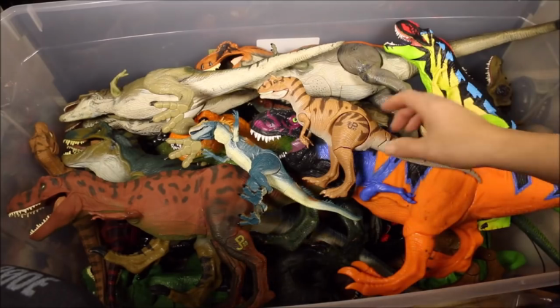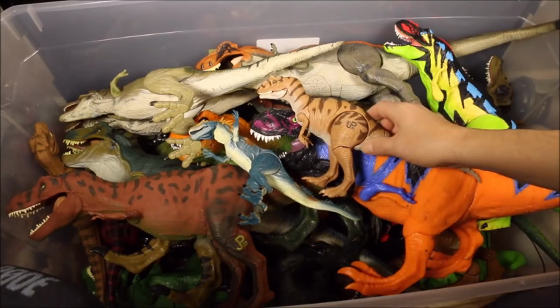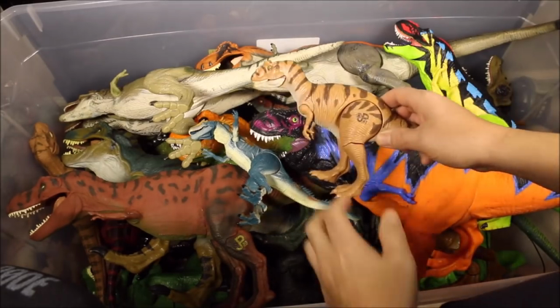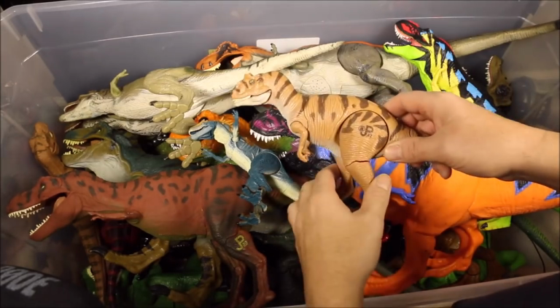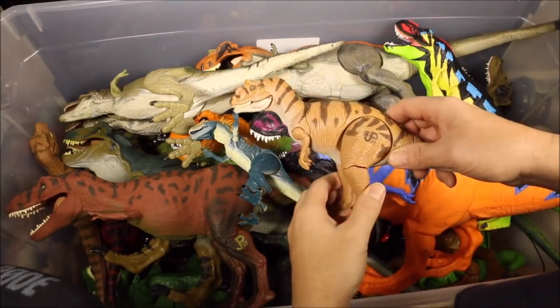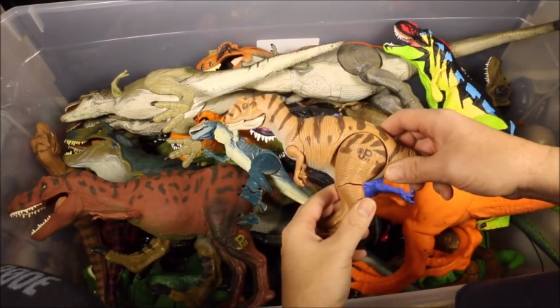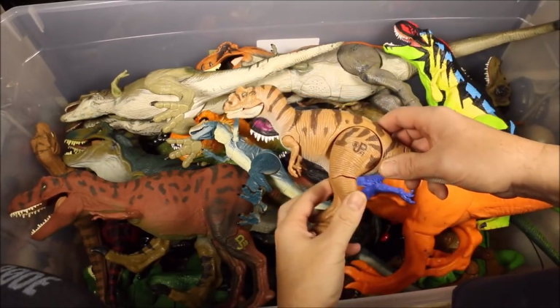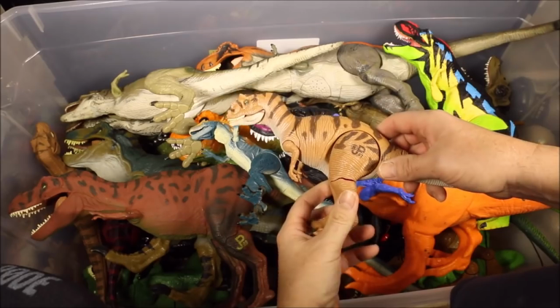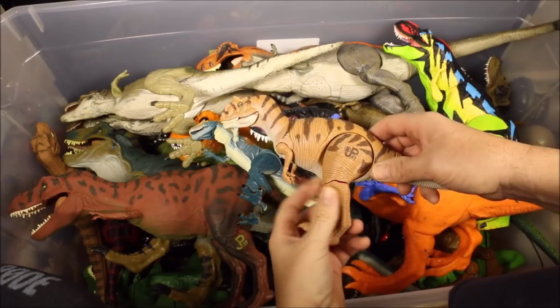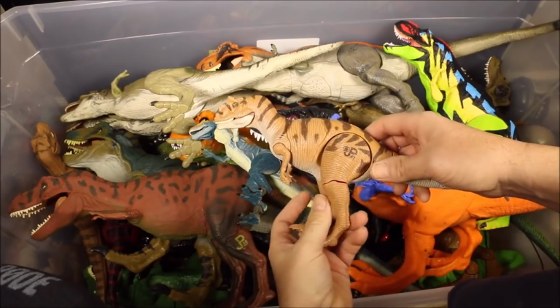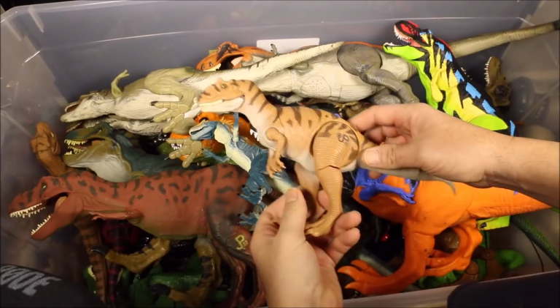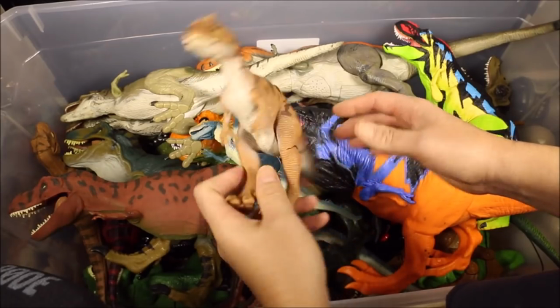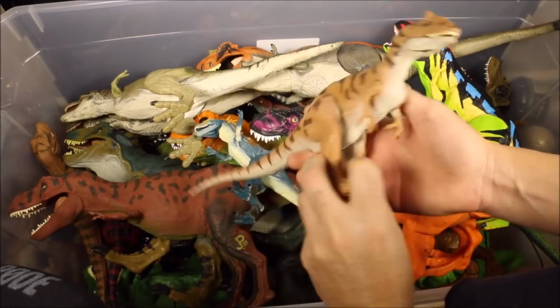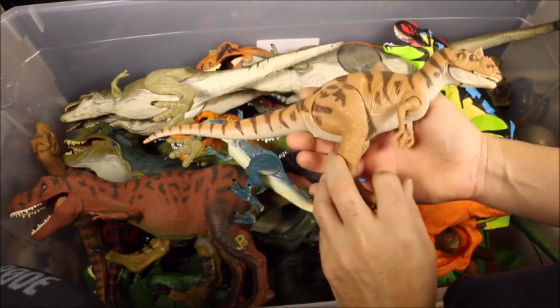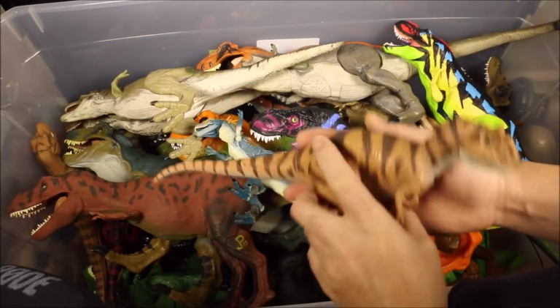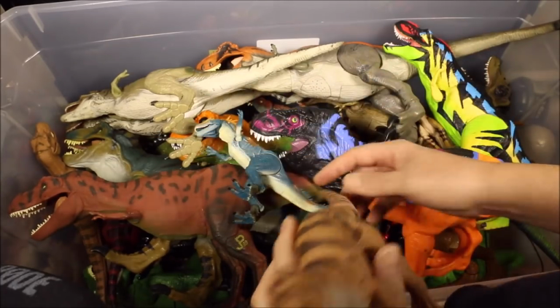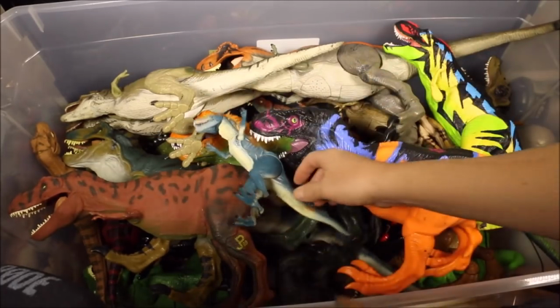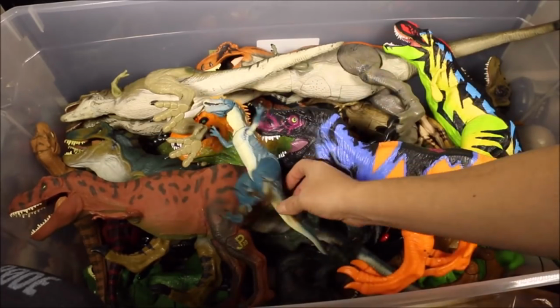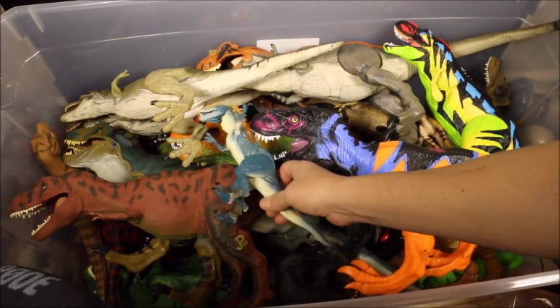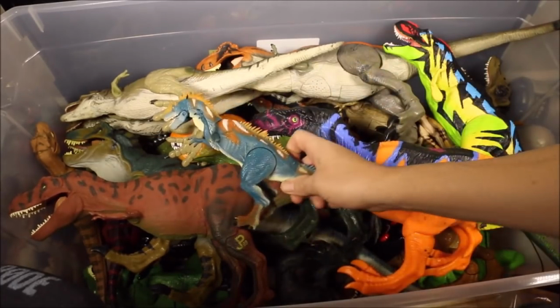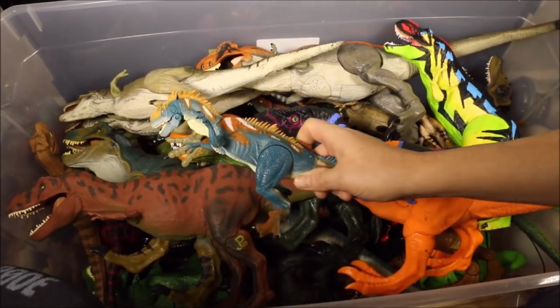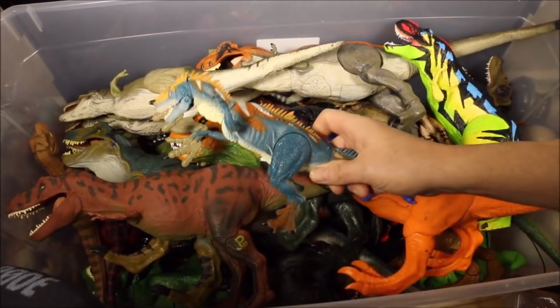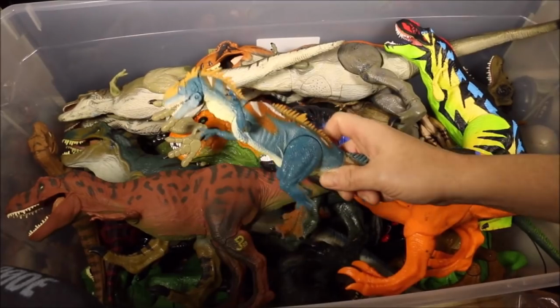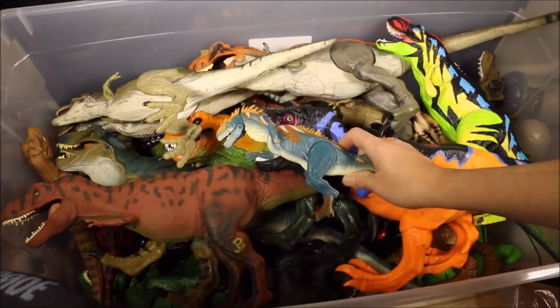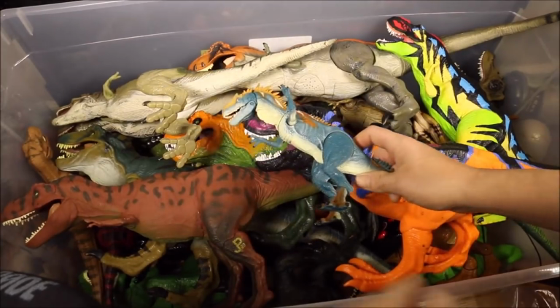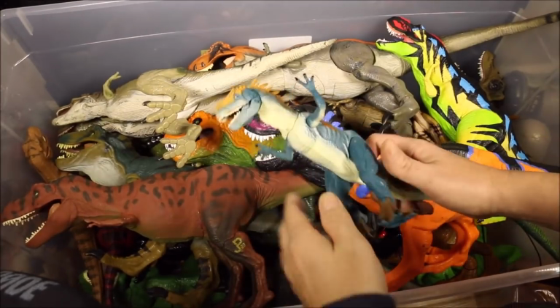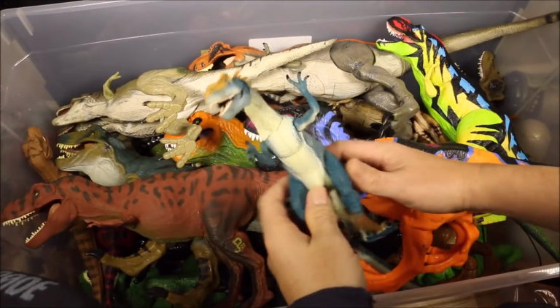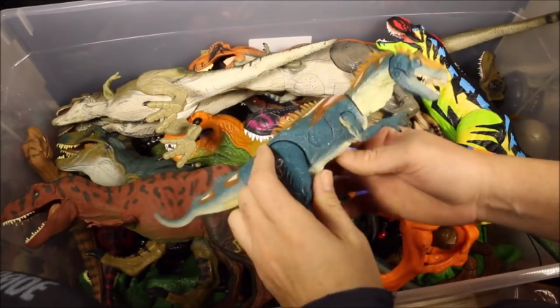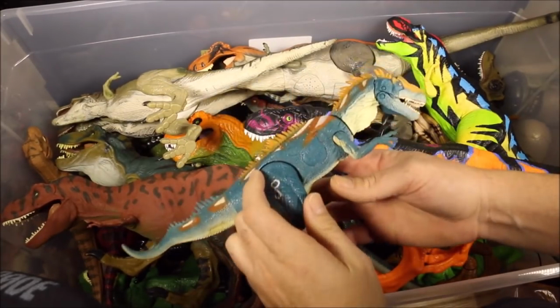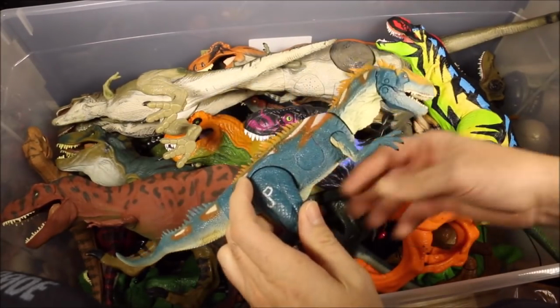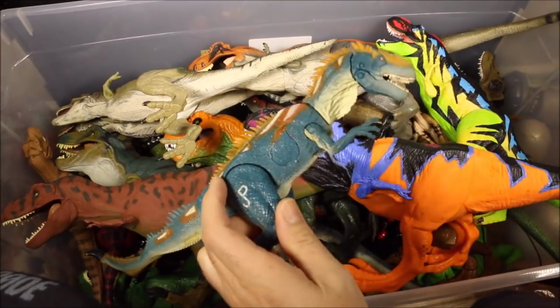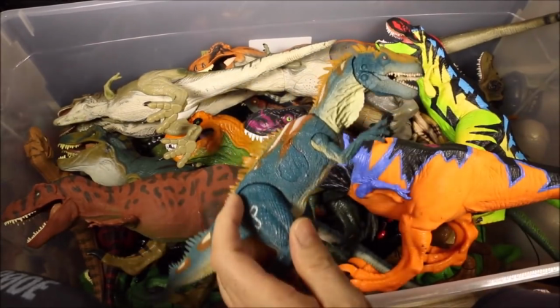Moving on to the Allosaurus. We have the Battle Damage Allosaurus here, and the Allosaurus Assault from Toys R Us.